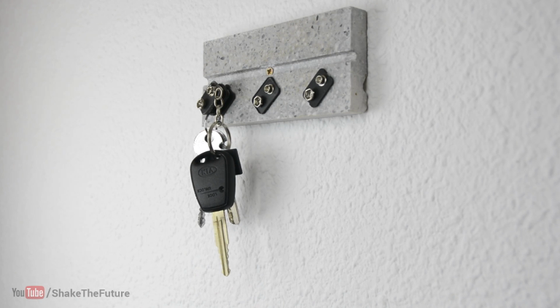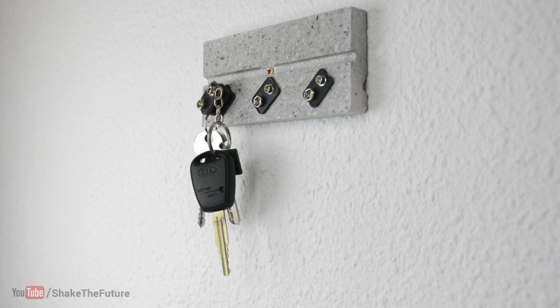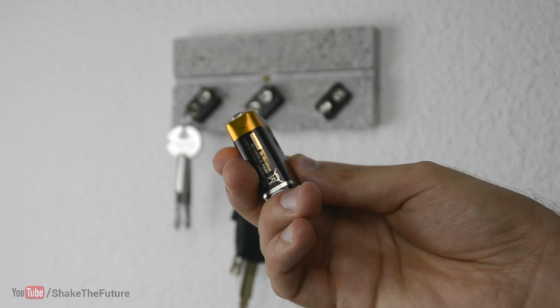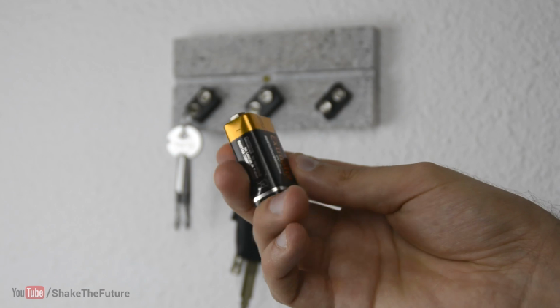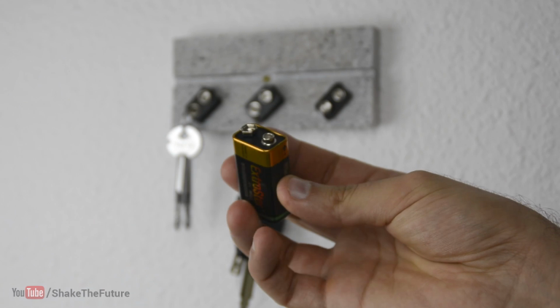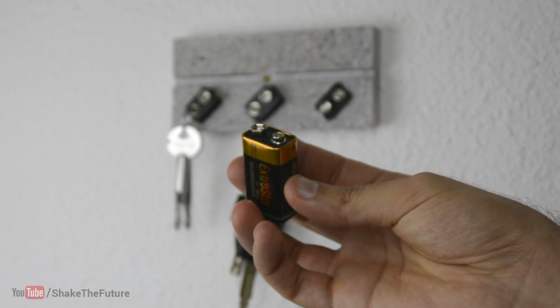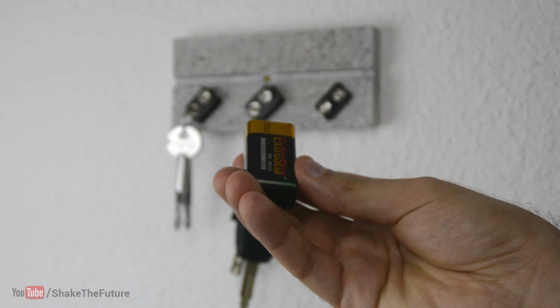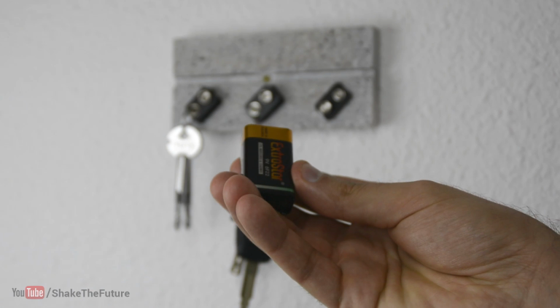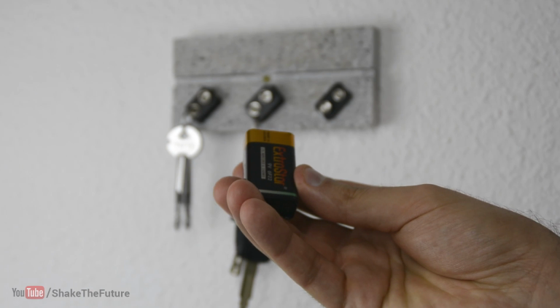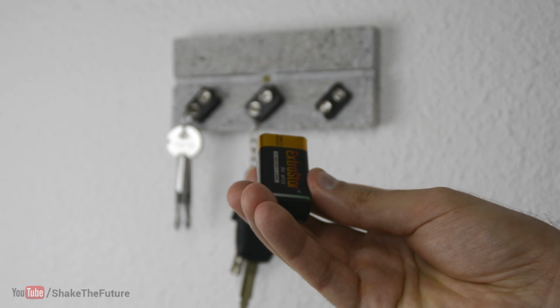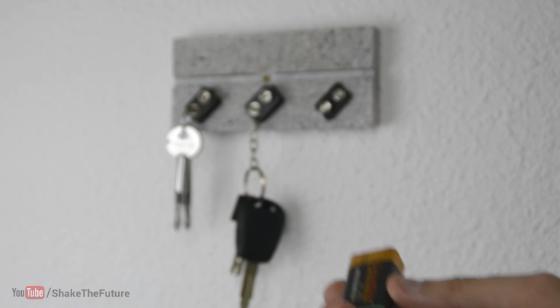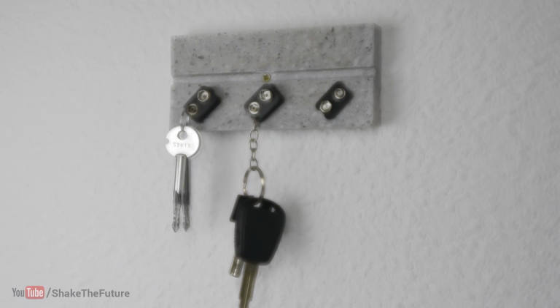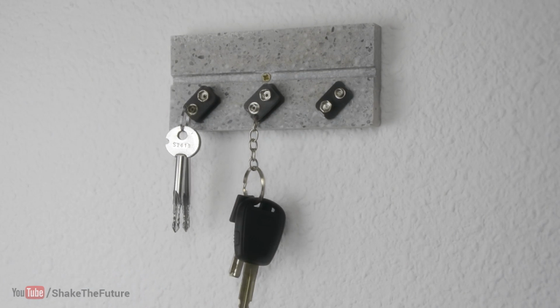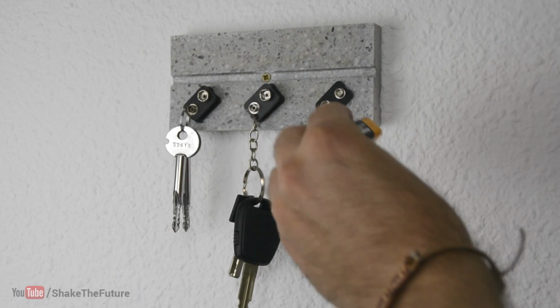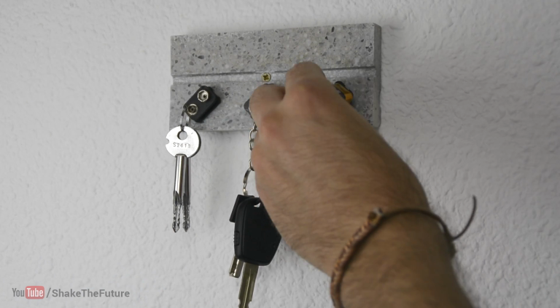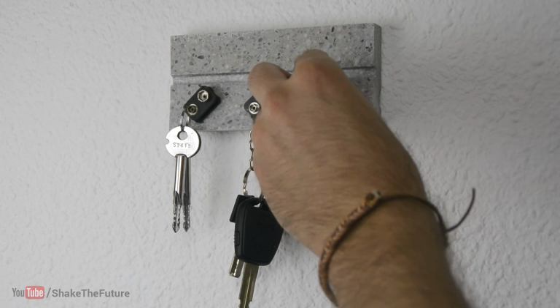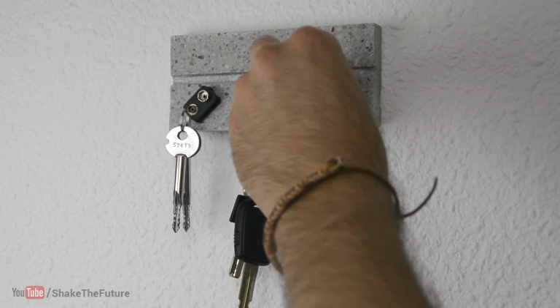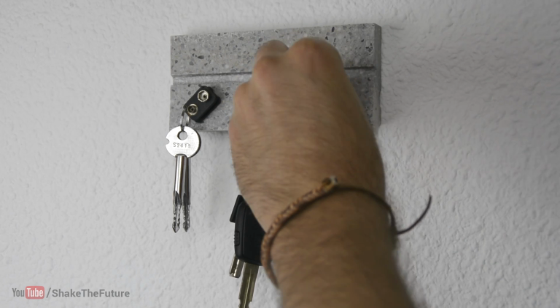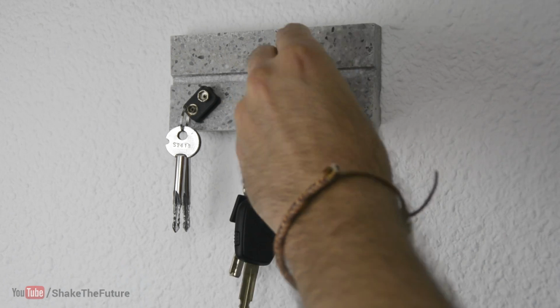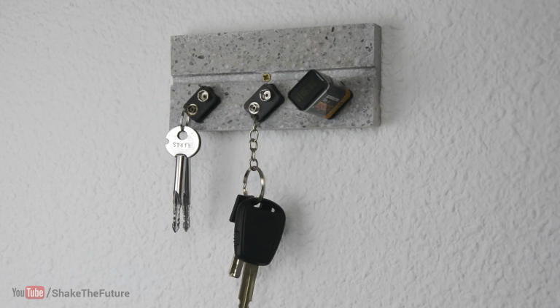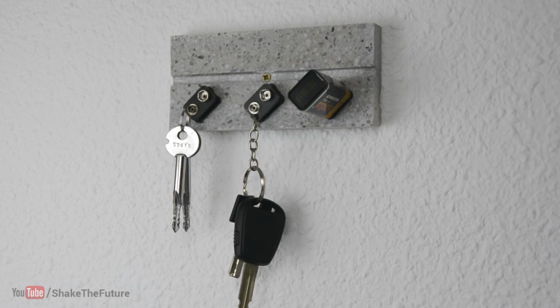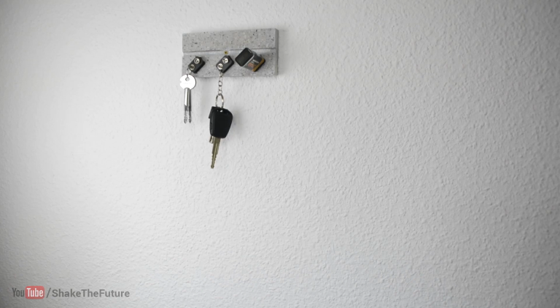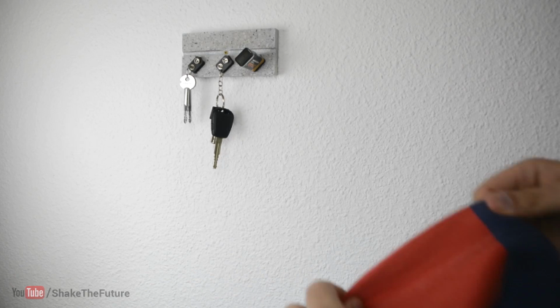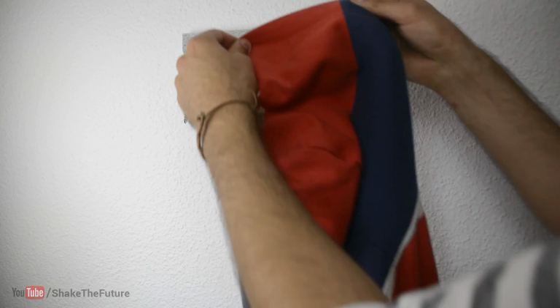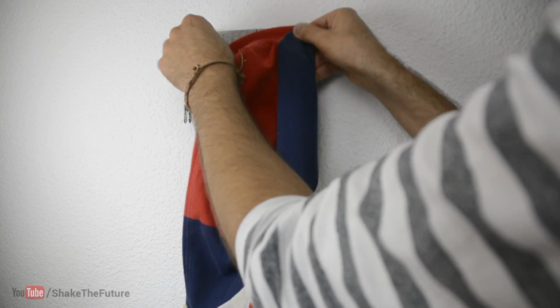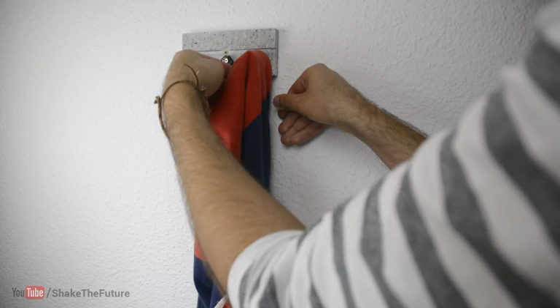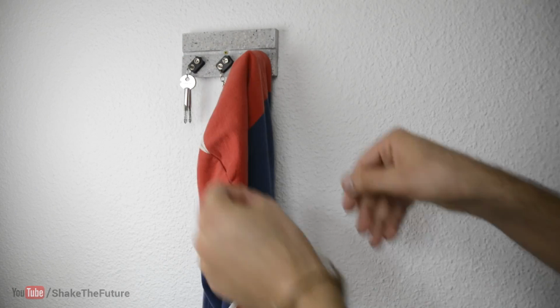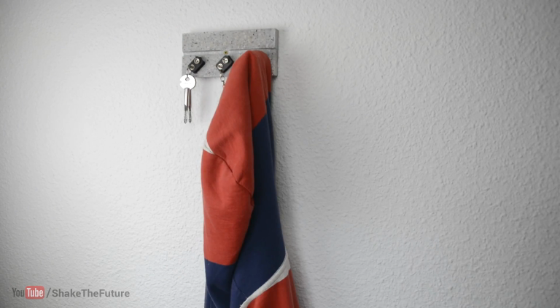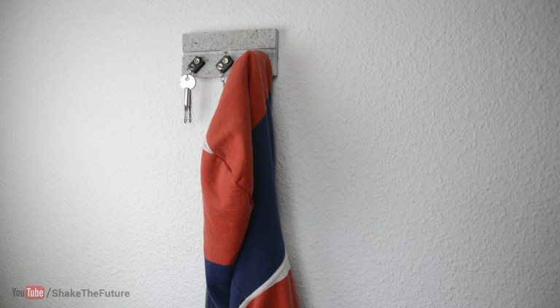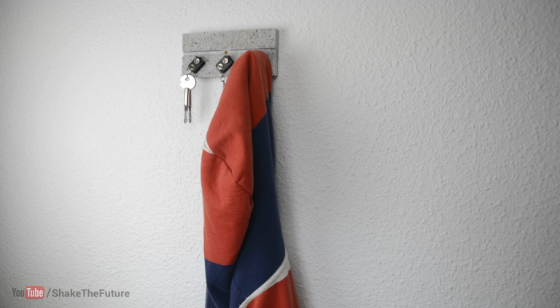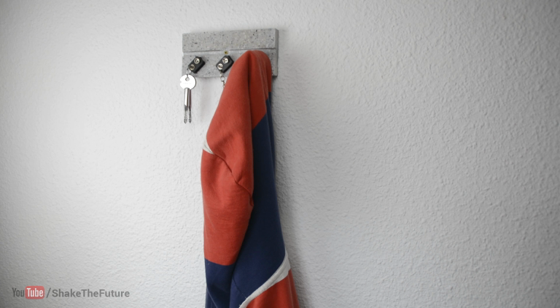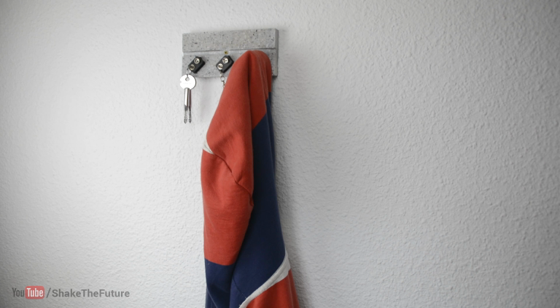You can even use a 9V battery as a coat hanger. It's best to empty the battery first and then put it back together filled with glue.